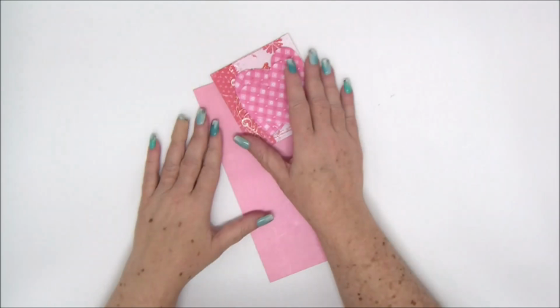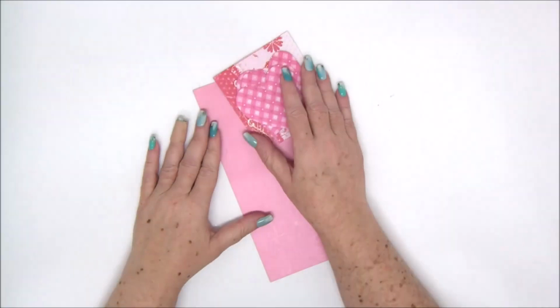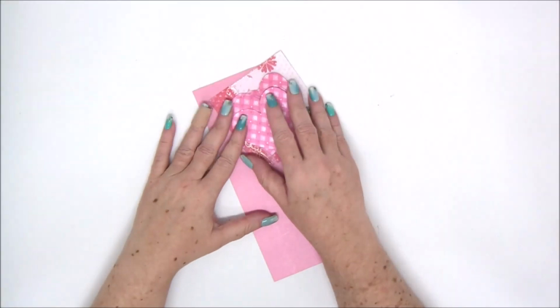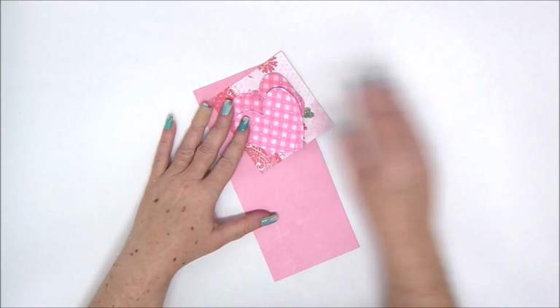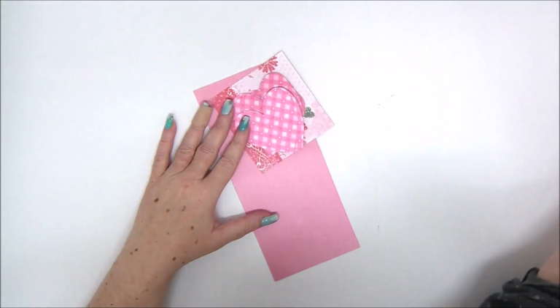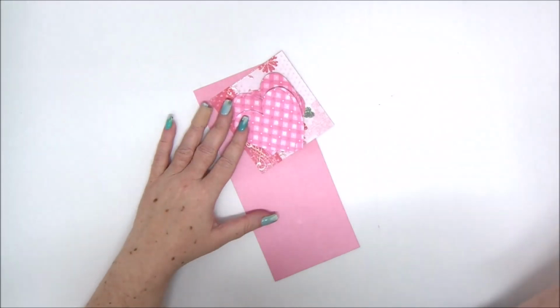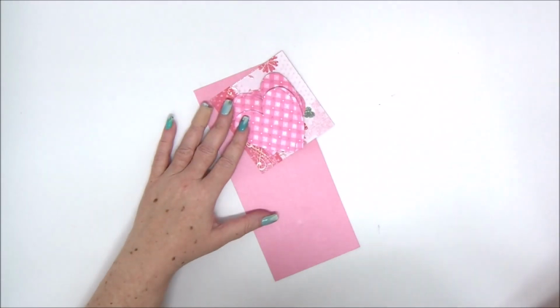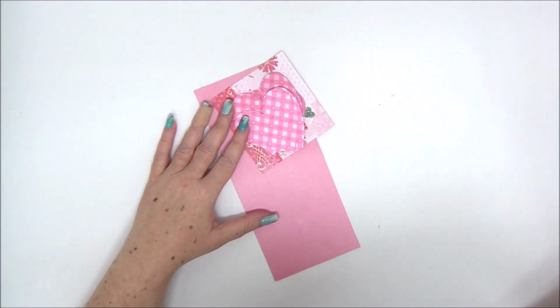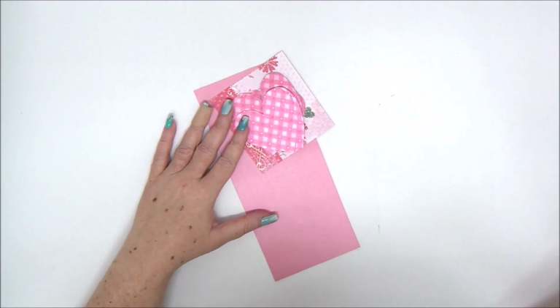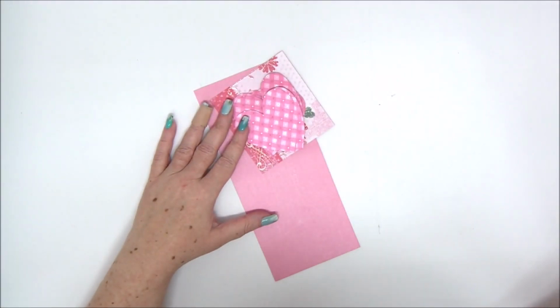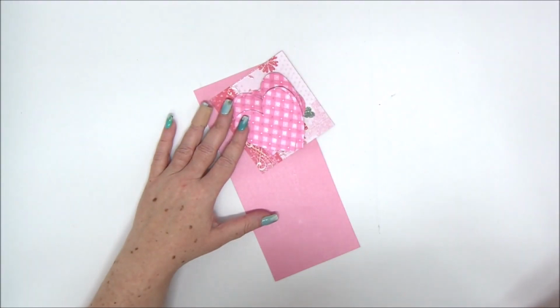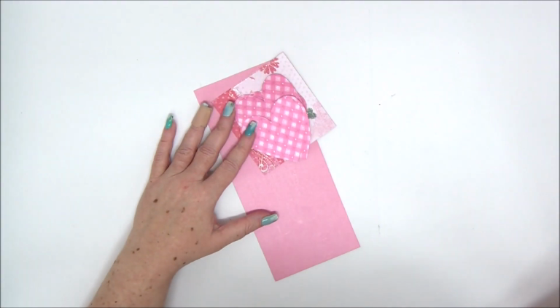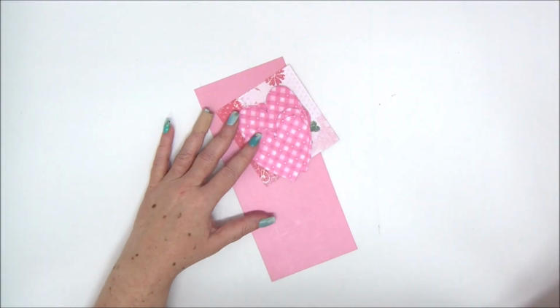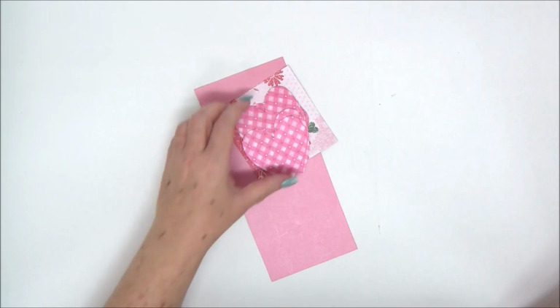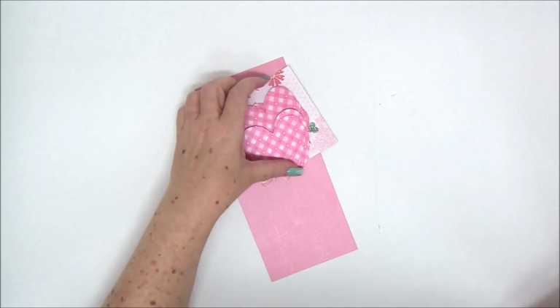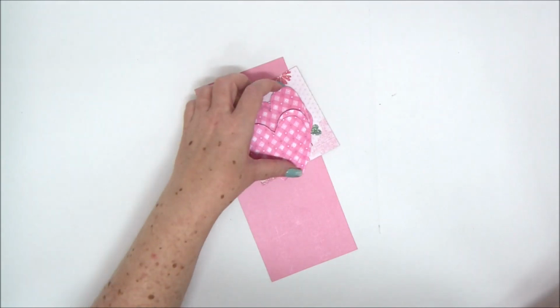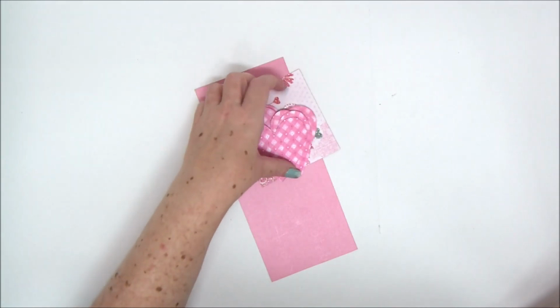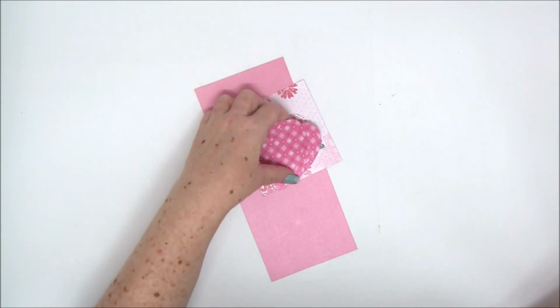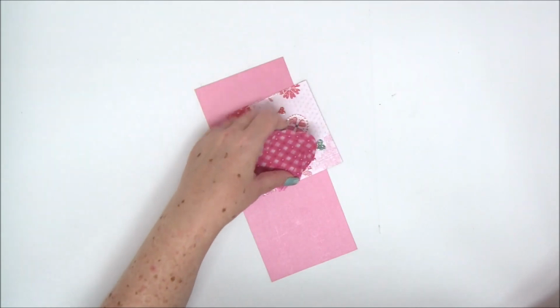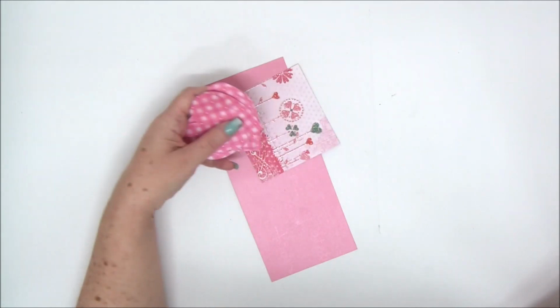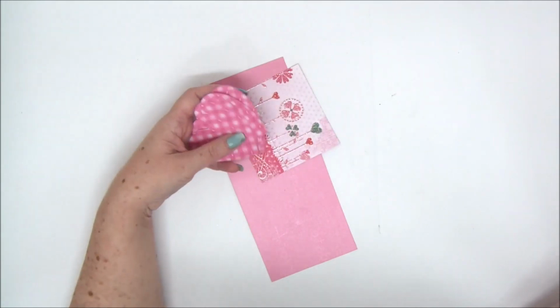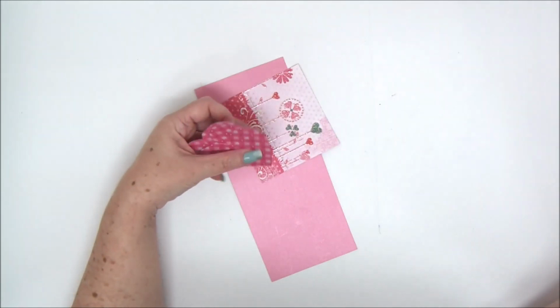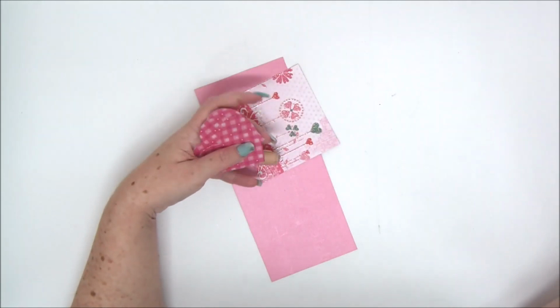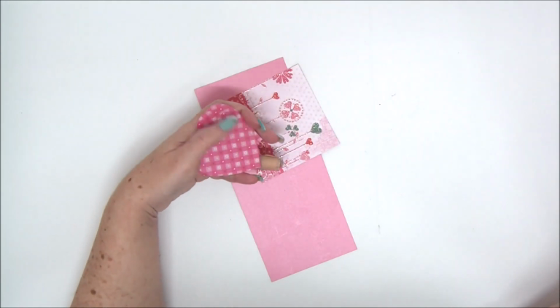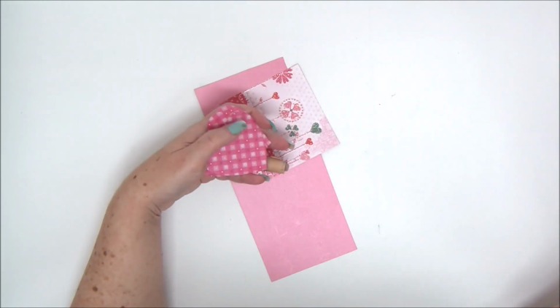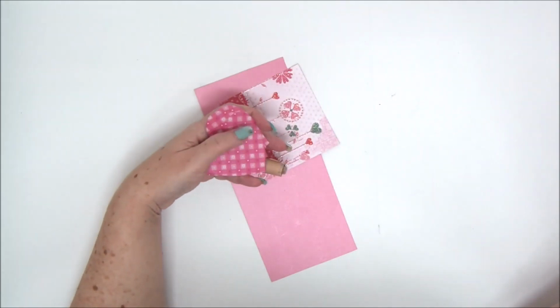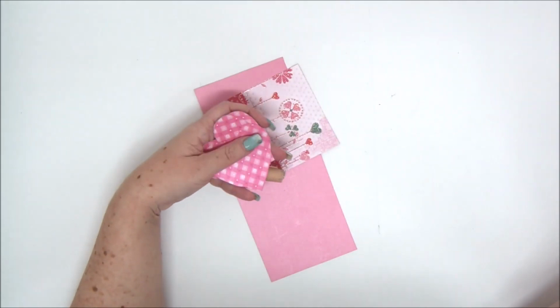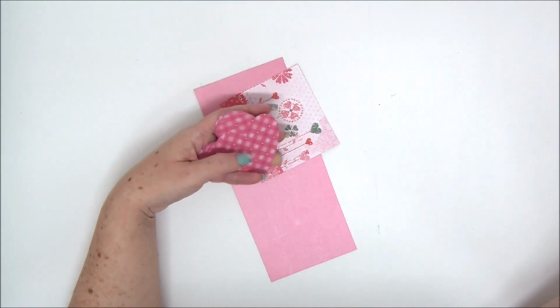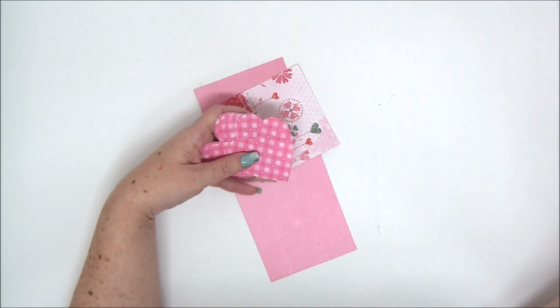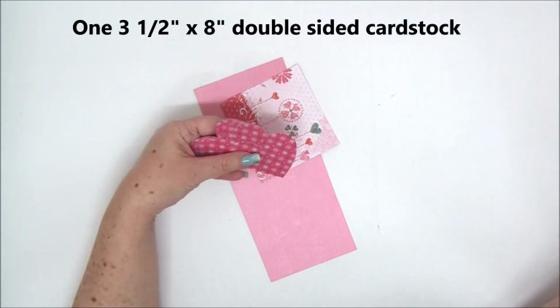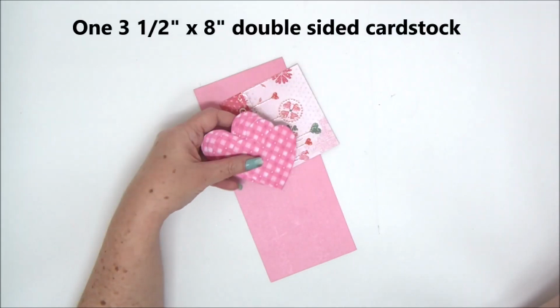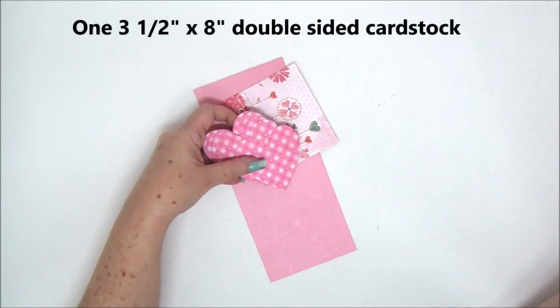Hi everyone, Annette Kessler here with a new tutorial. Today we are making three pop-up Valentine cards that are really fun and simple.